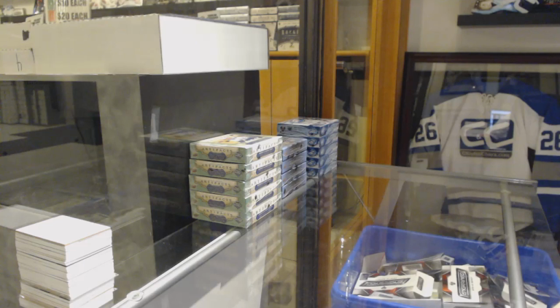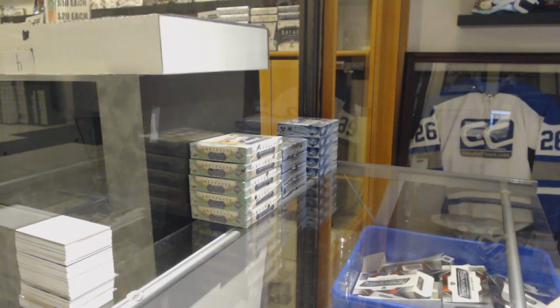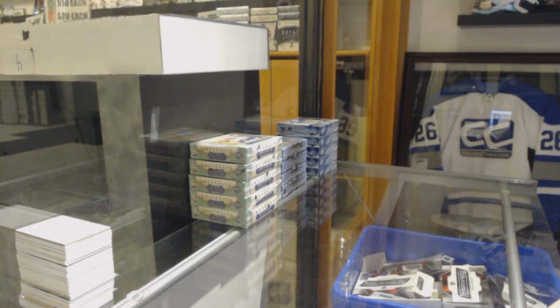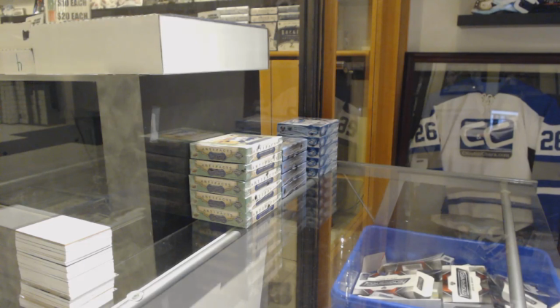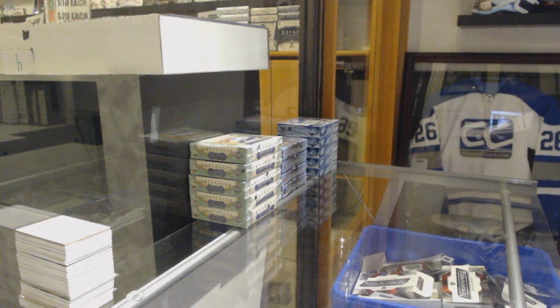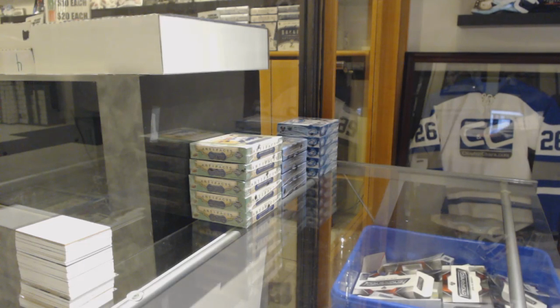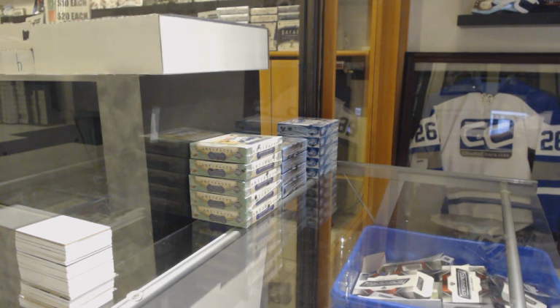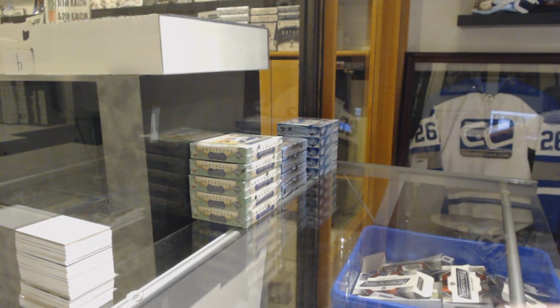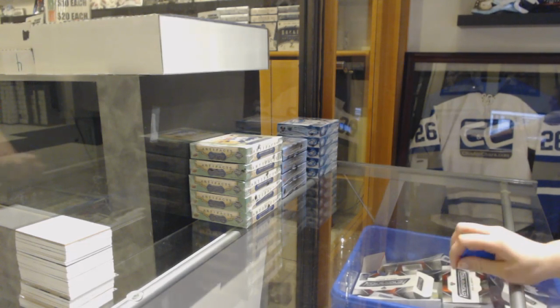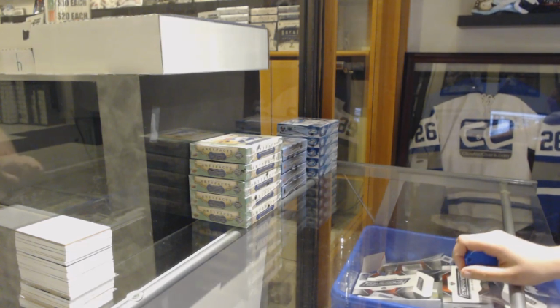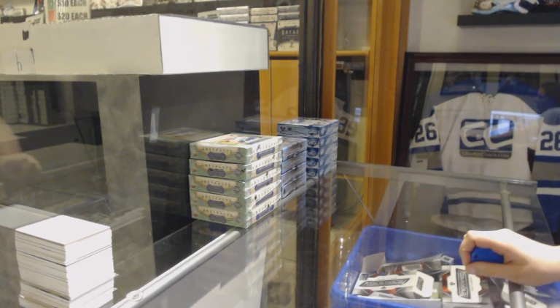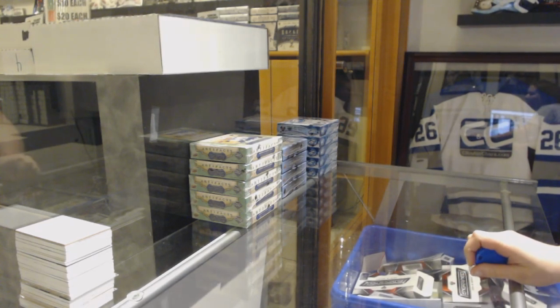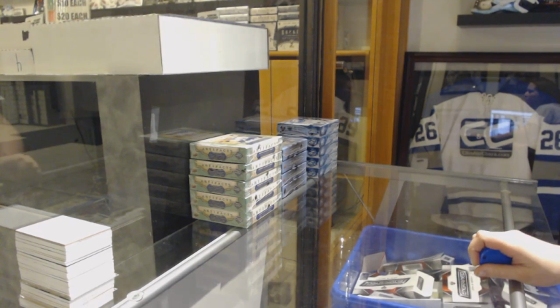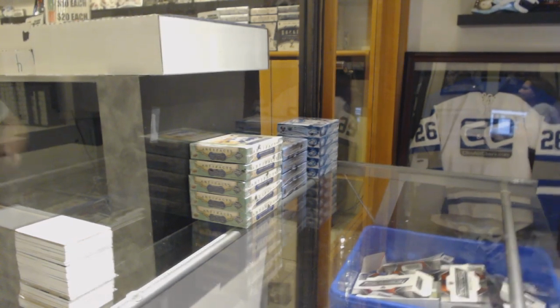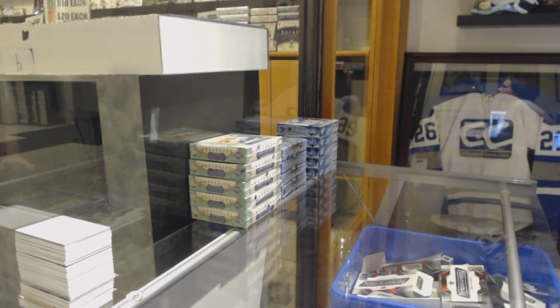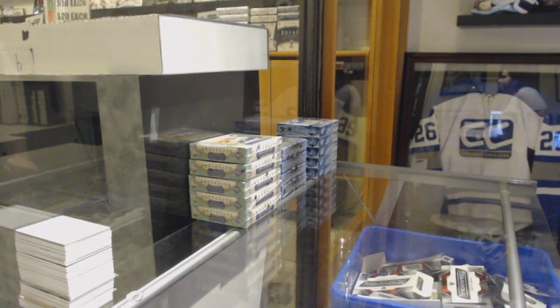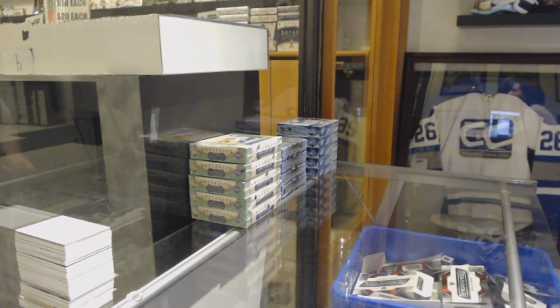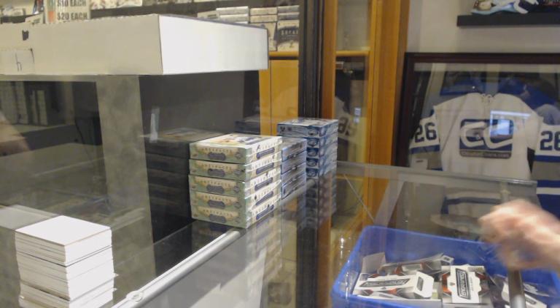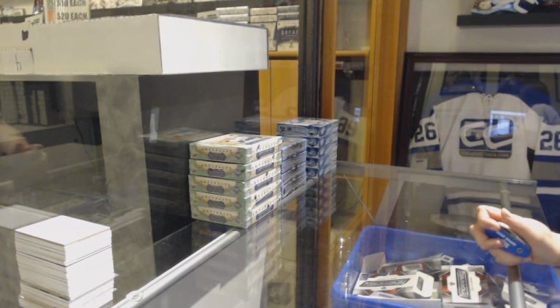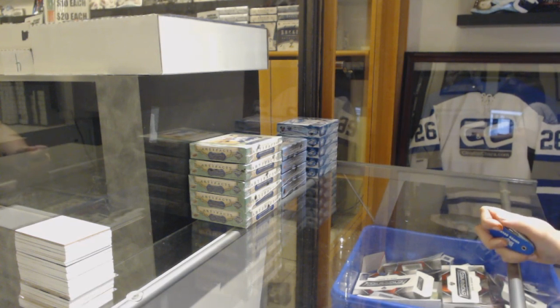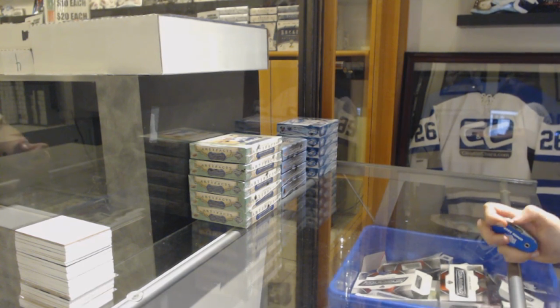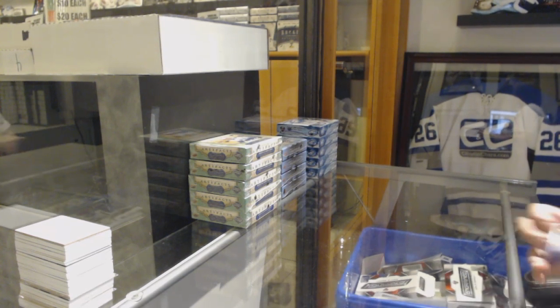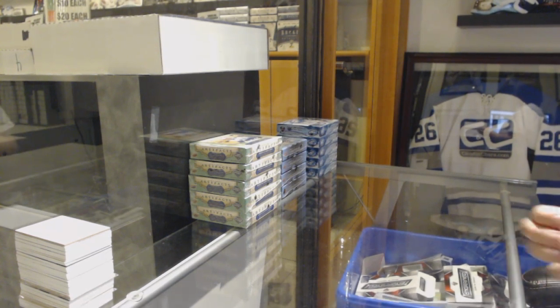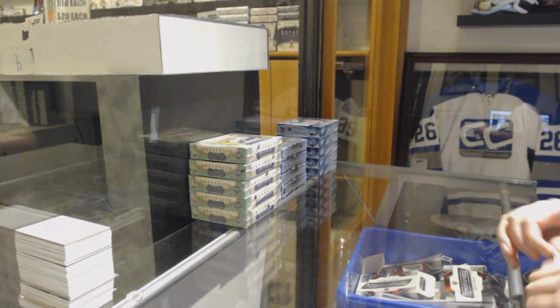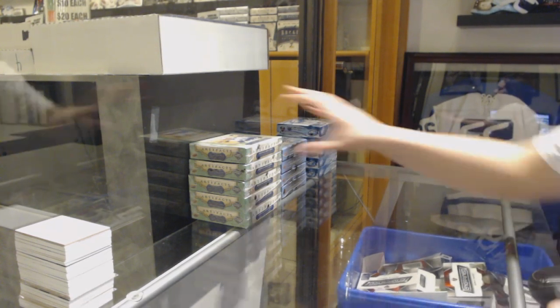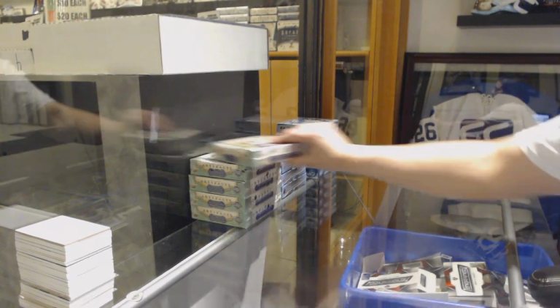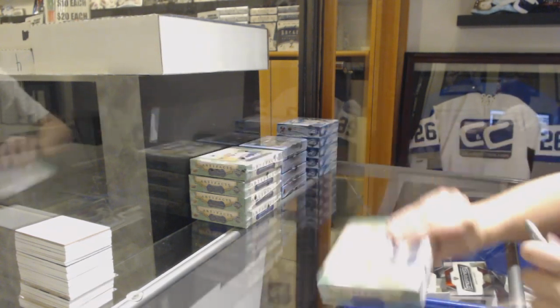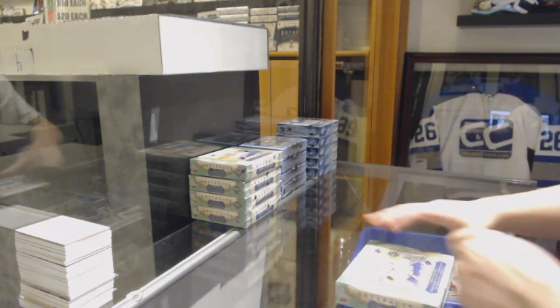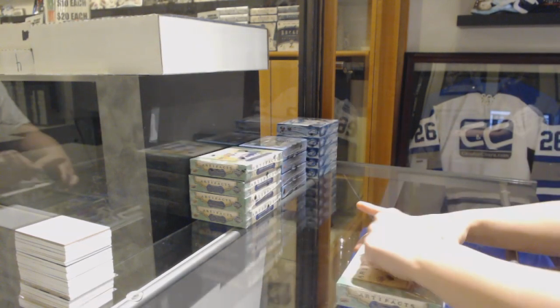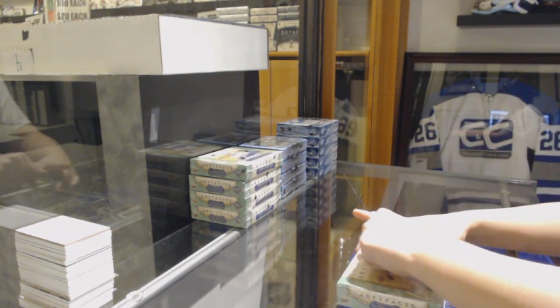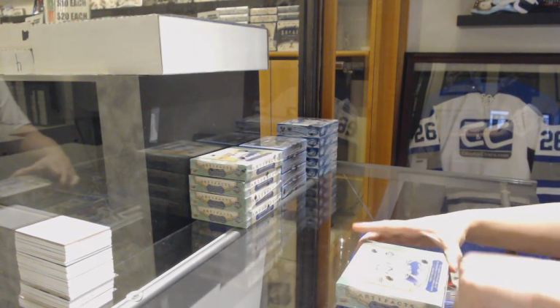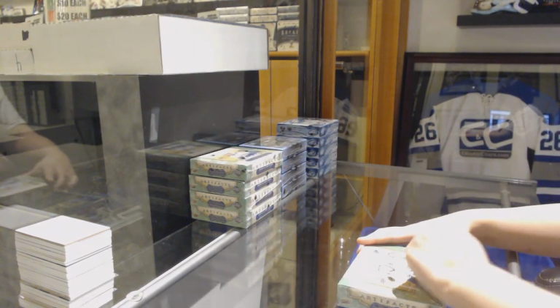Starting off with the Integrate Break 97.59, we've got the 5 box half case of 2018-19 Upper Deck Artifacts. Best of luck folks!